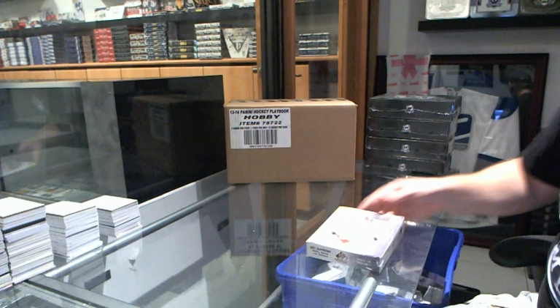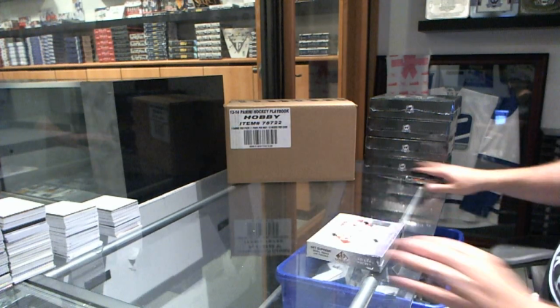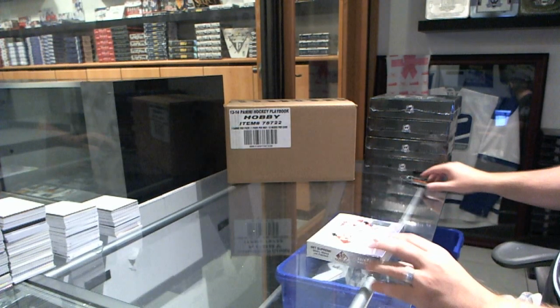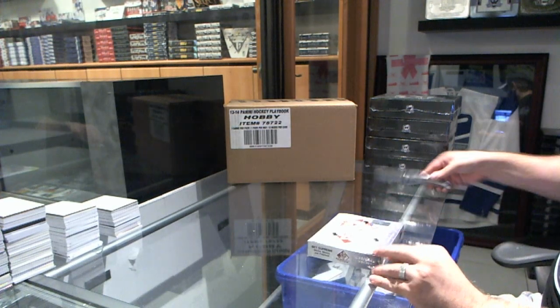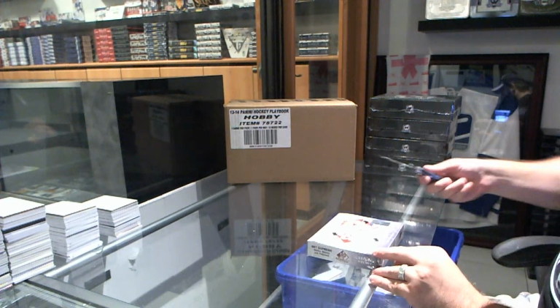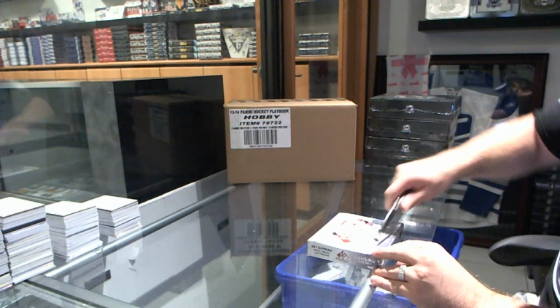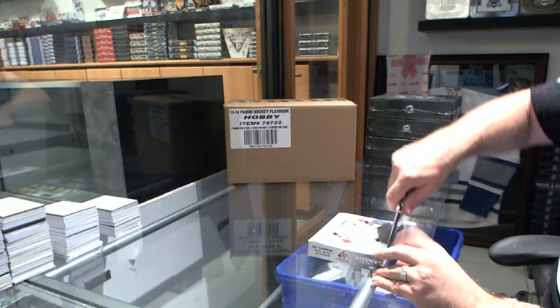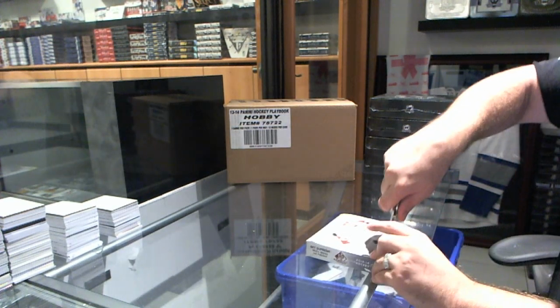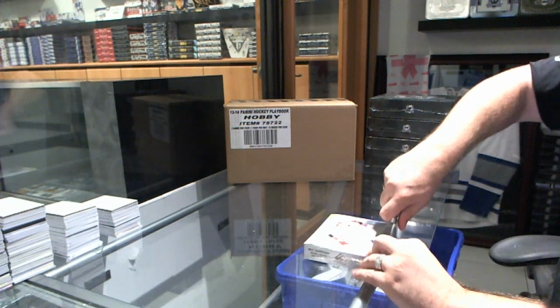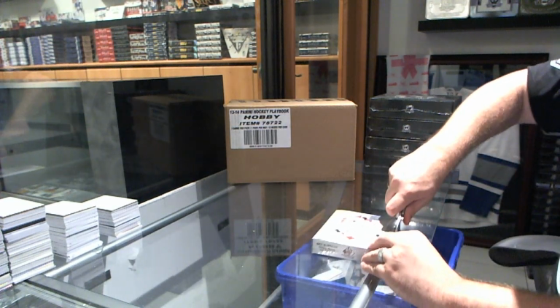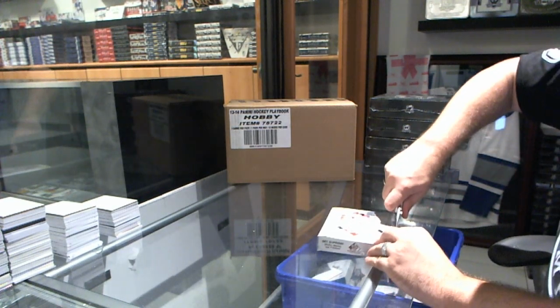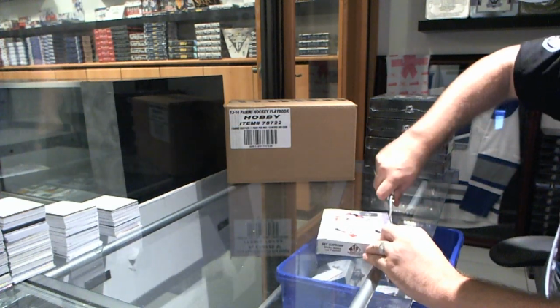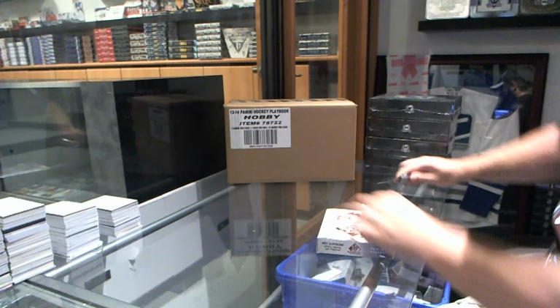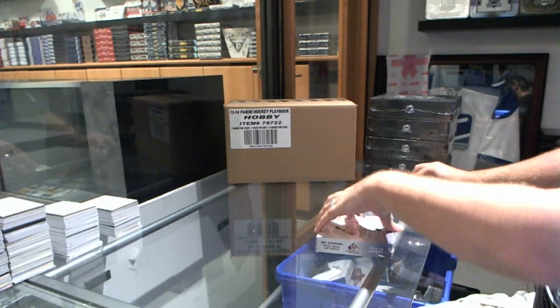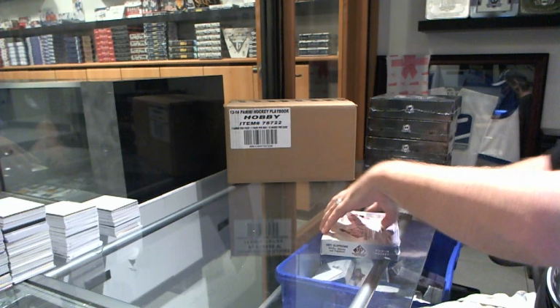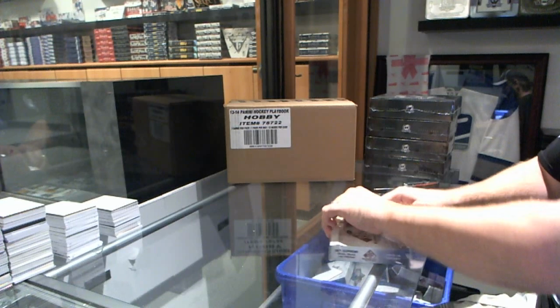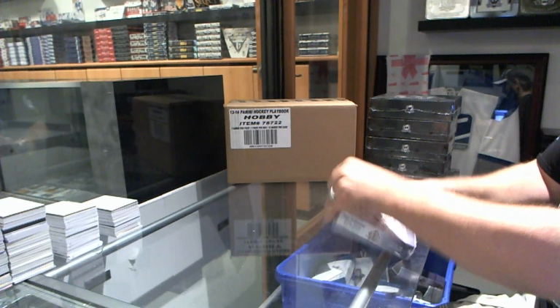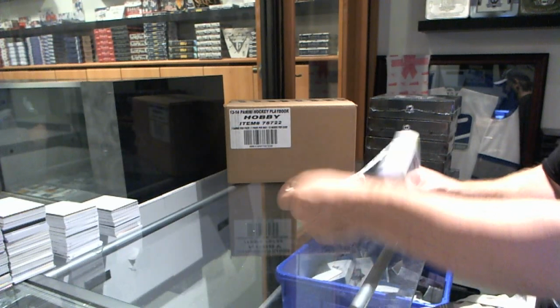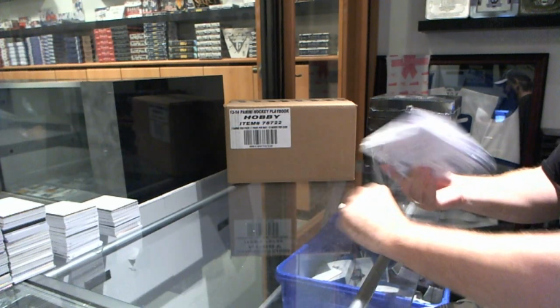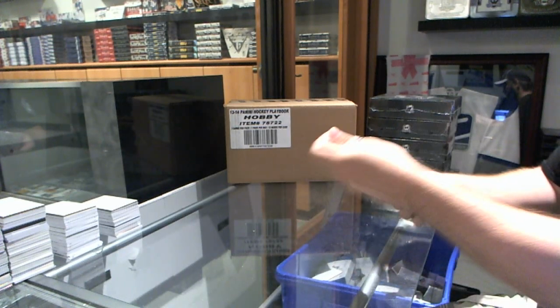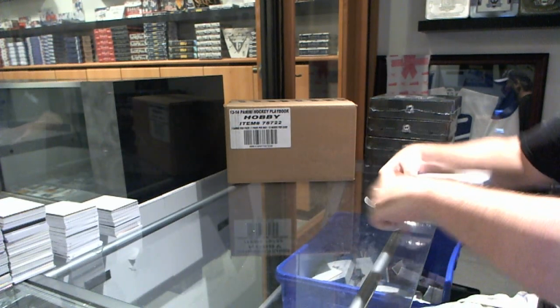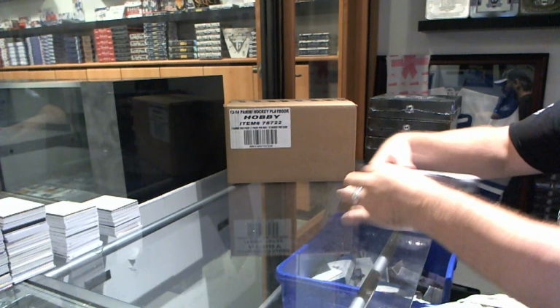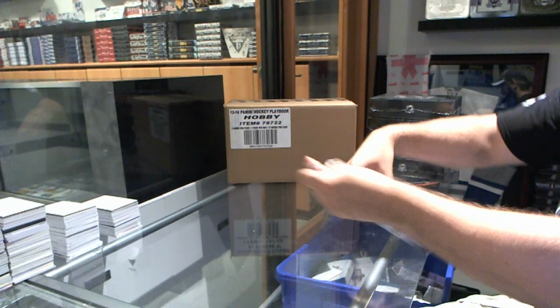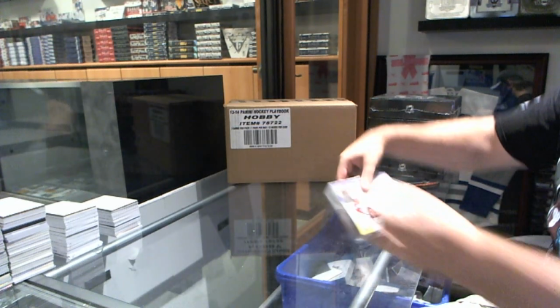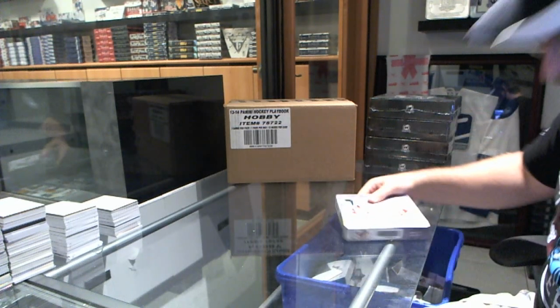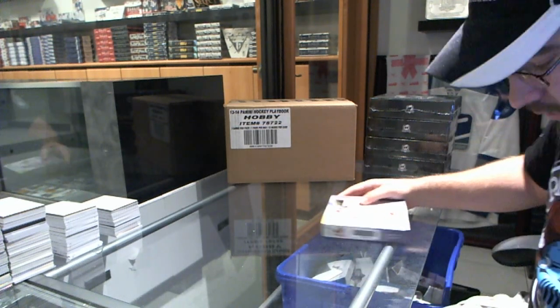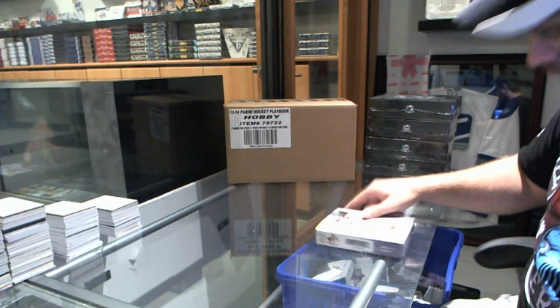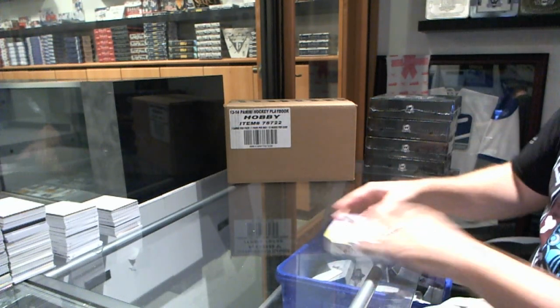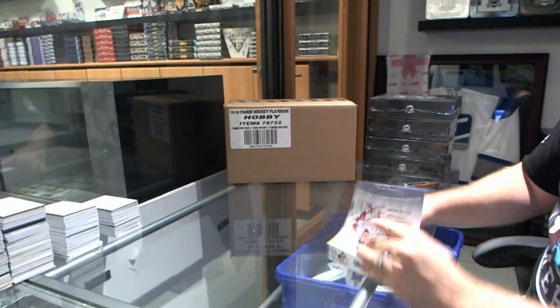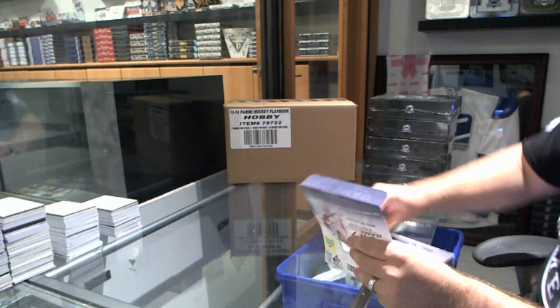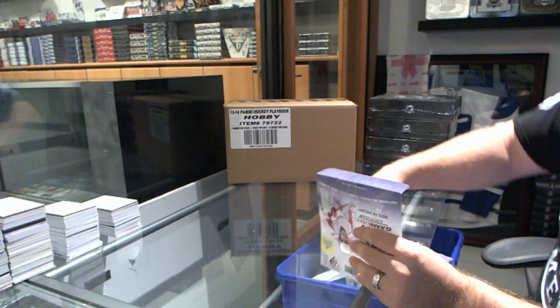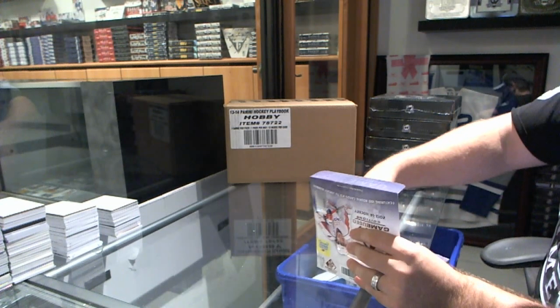Here we go, Habs fans! 18 box of 13, 14. S-B-B-B-B-G-O-O-O-O.